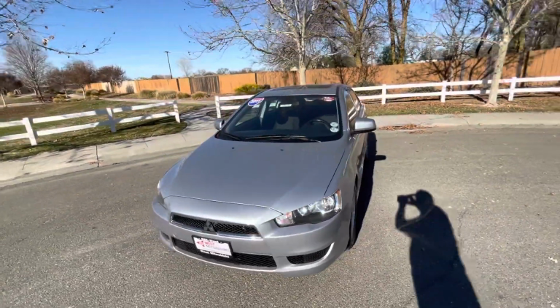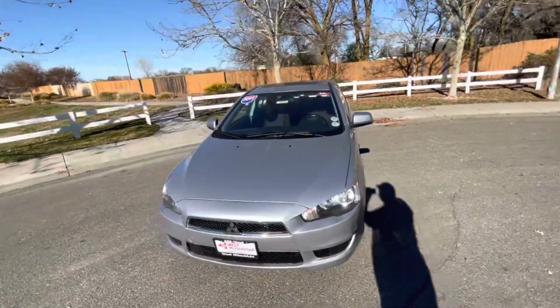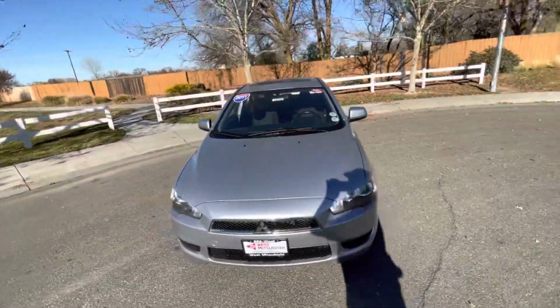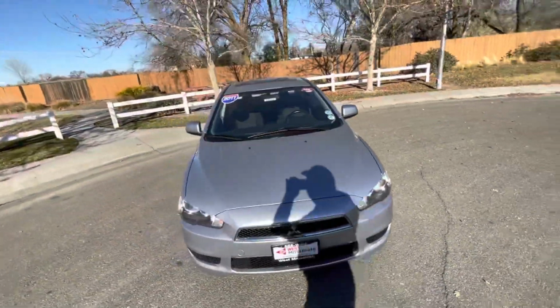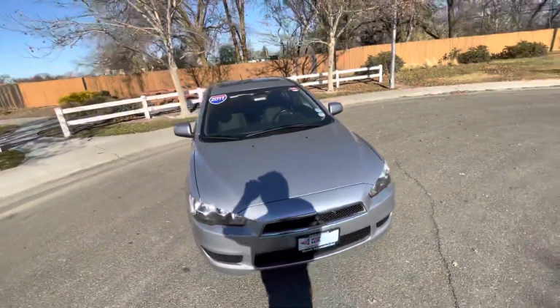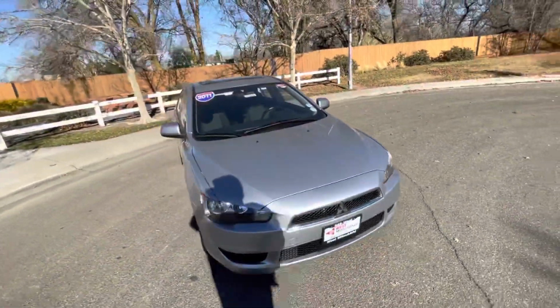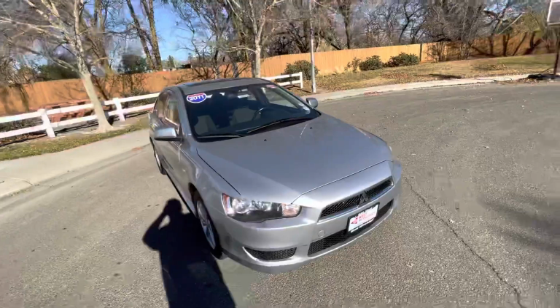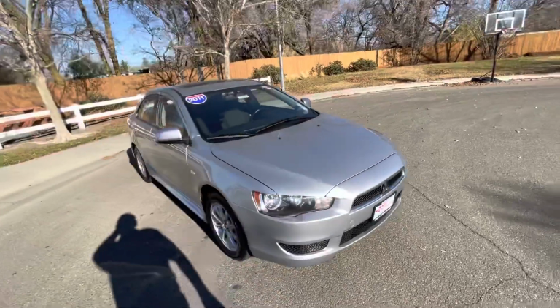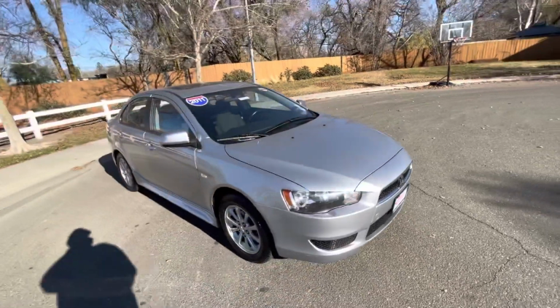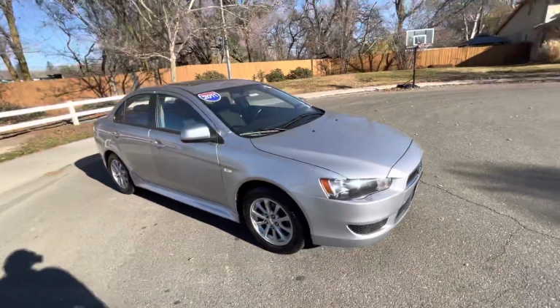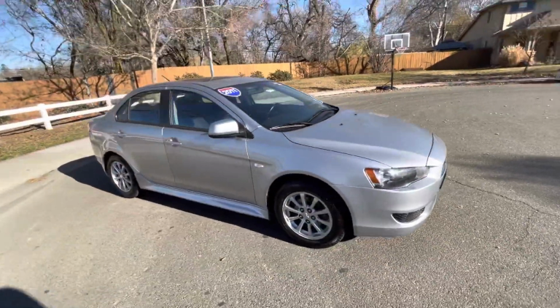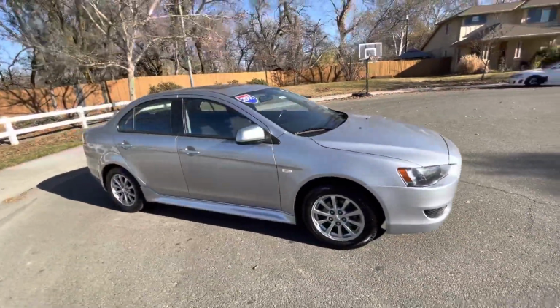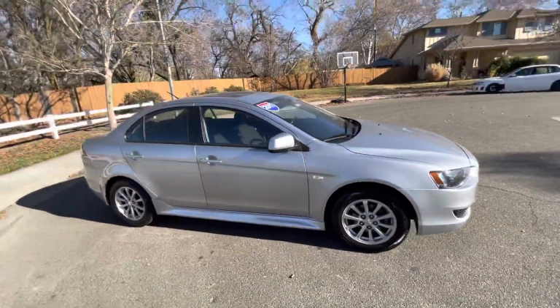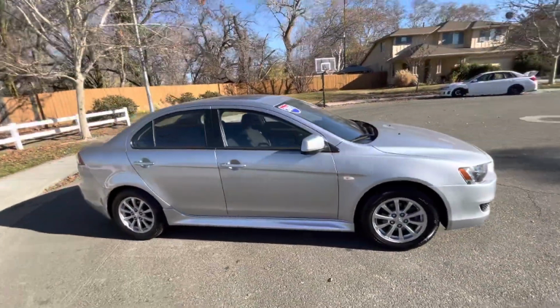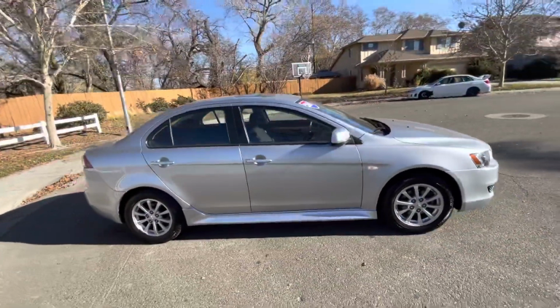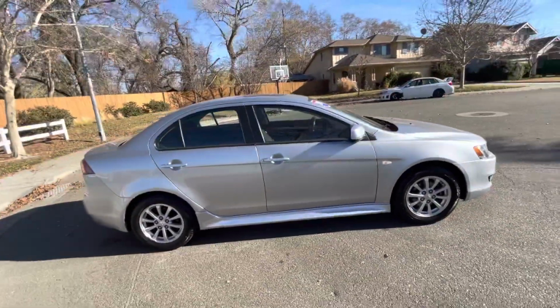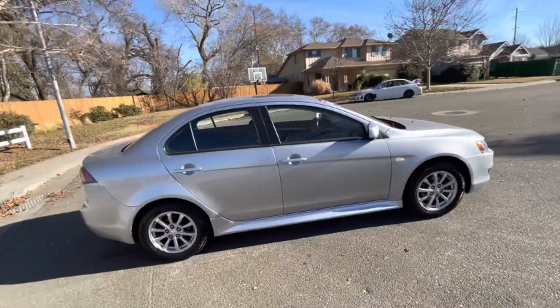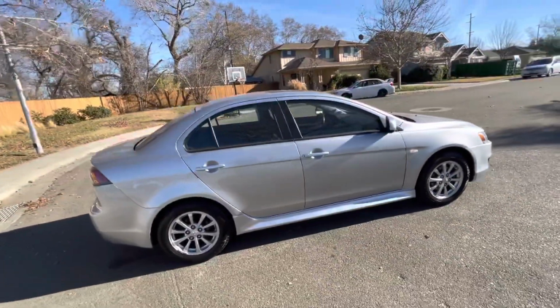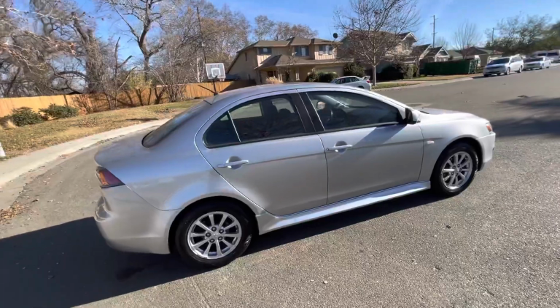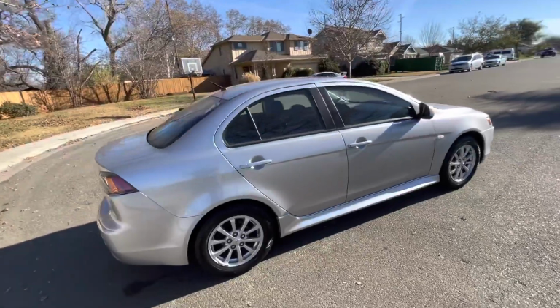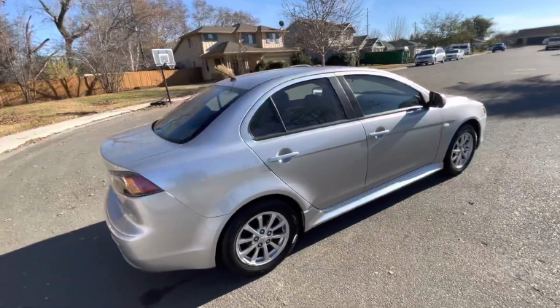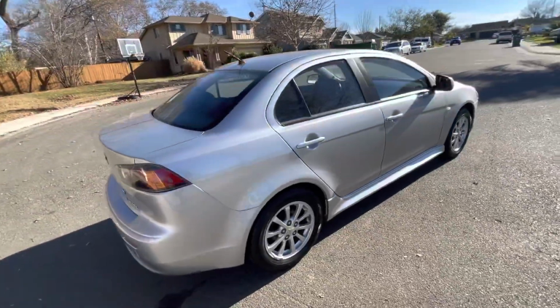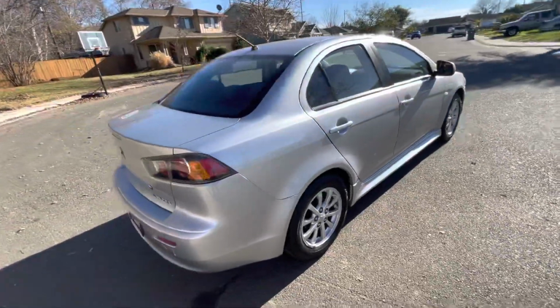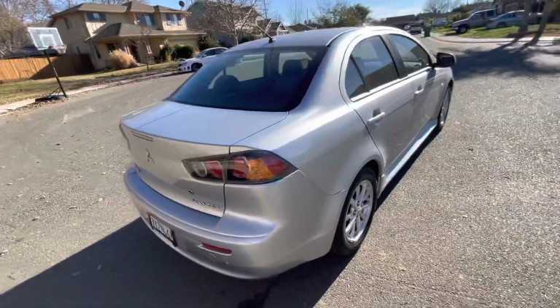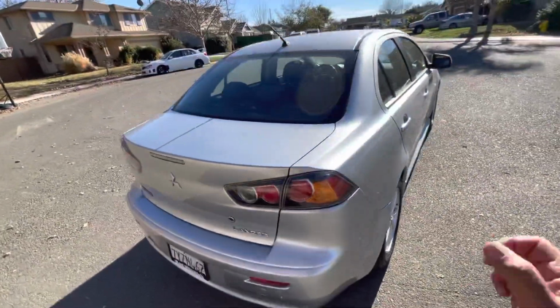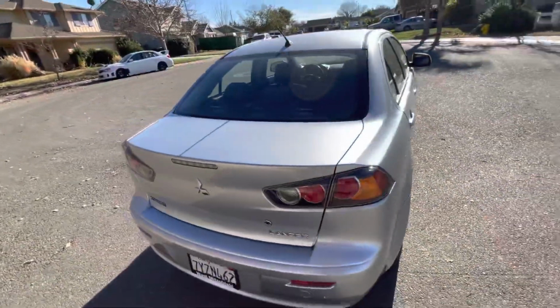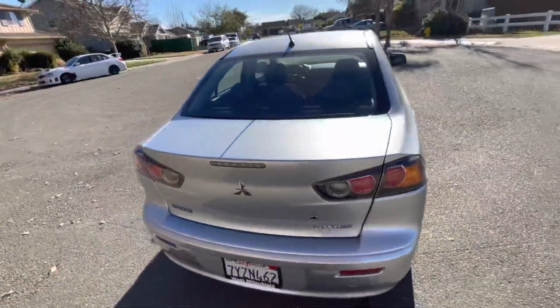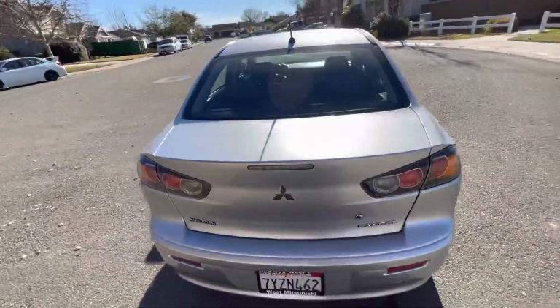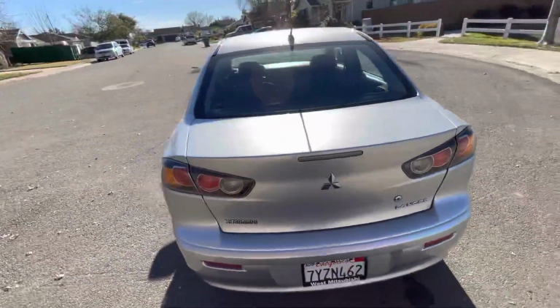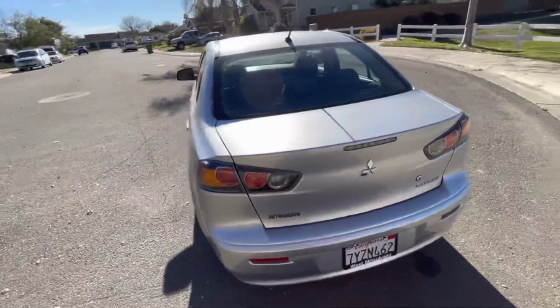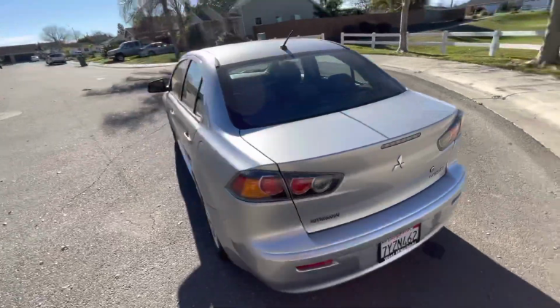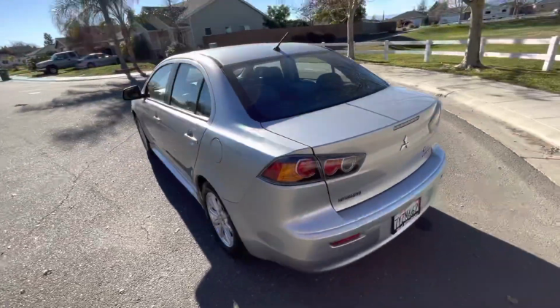Check out this 2011 Mitsubishi Lancer. These are pretty popular cars and they're kind of rare these days — it's hard to find a decent one. This one has 82,000 miles and change.